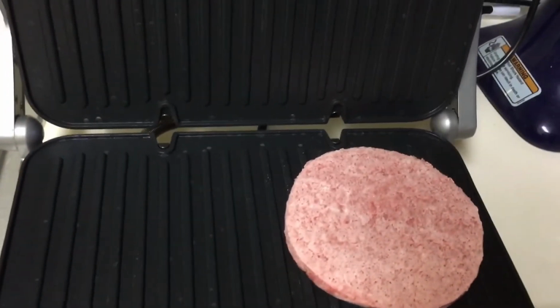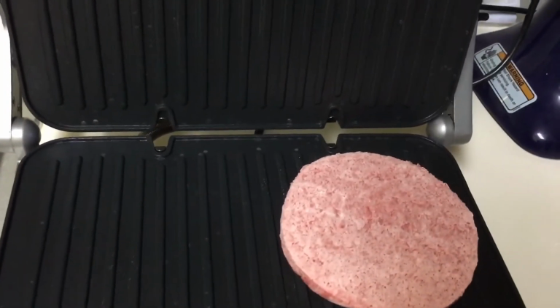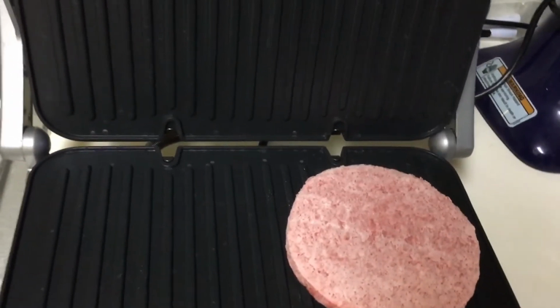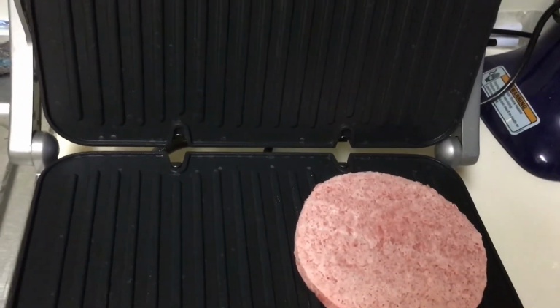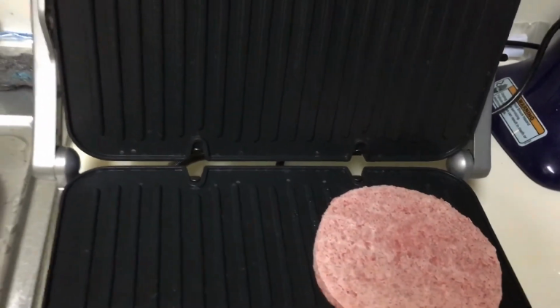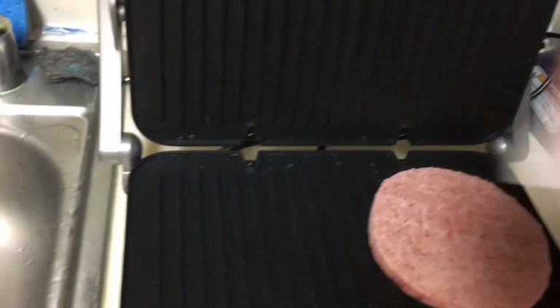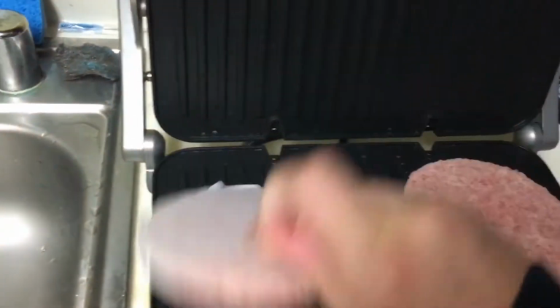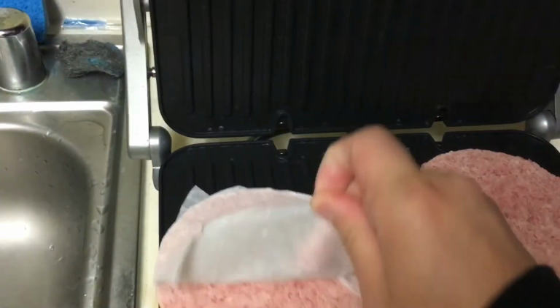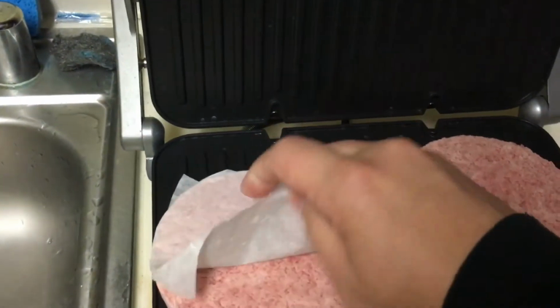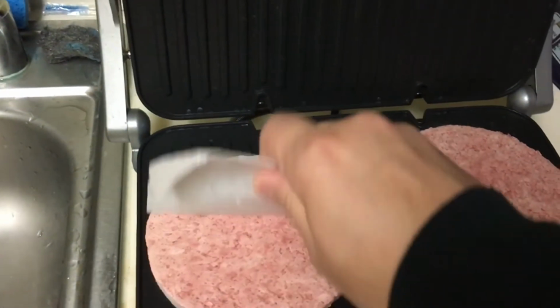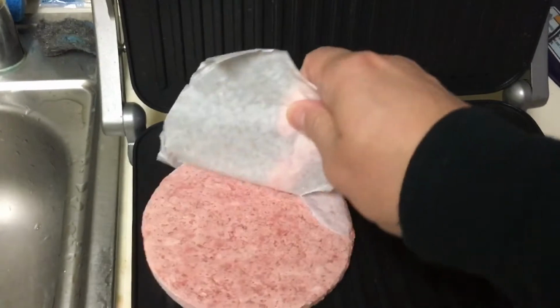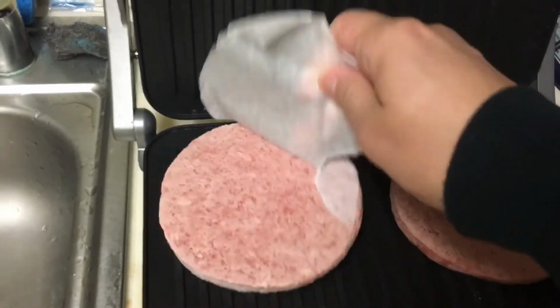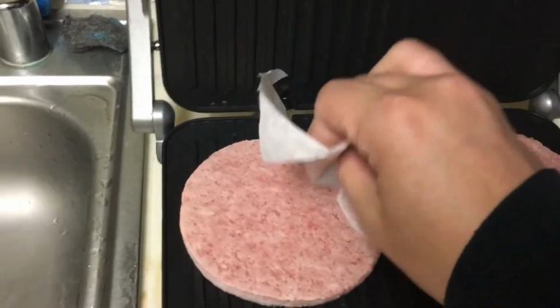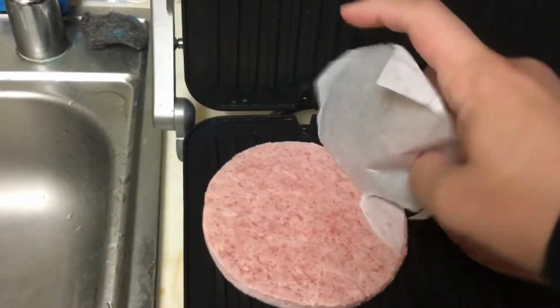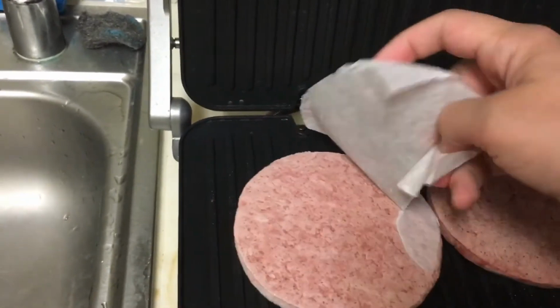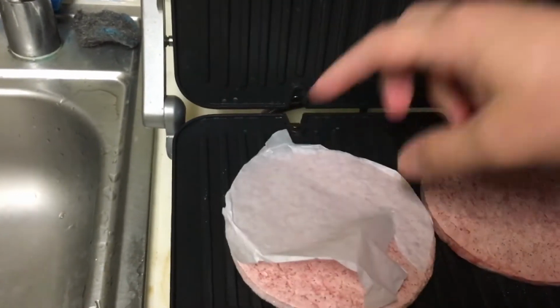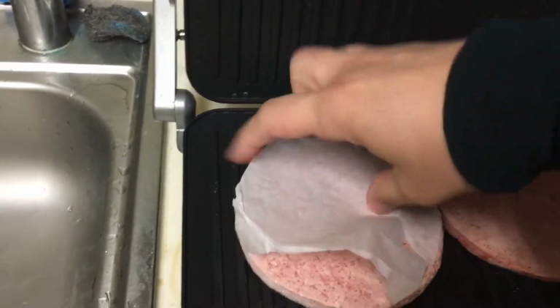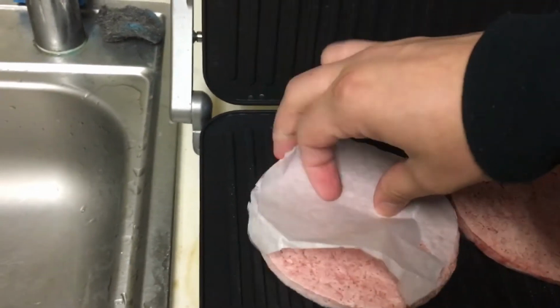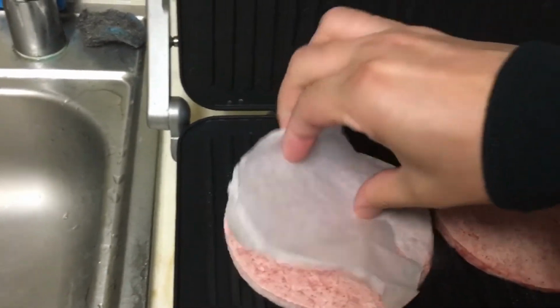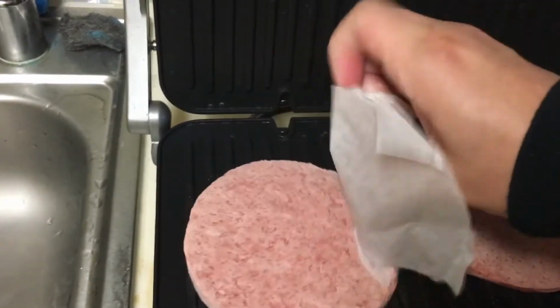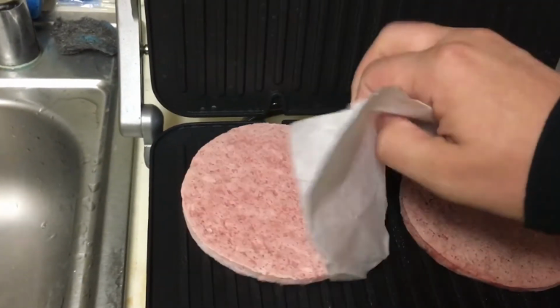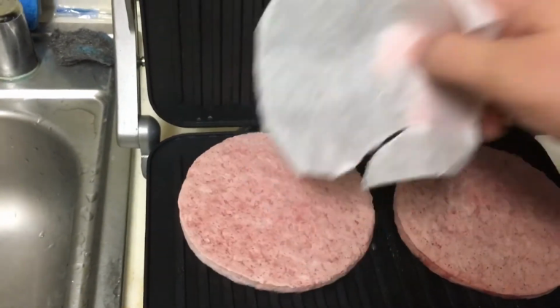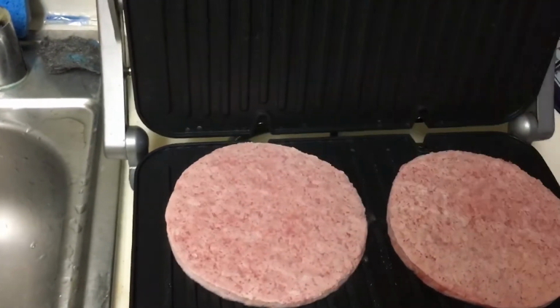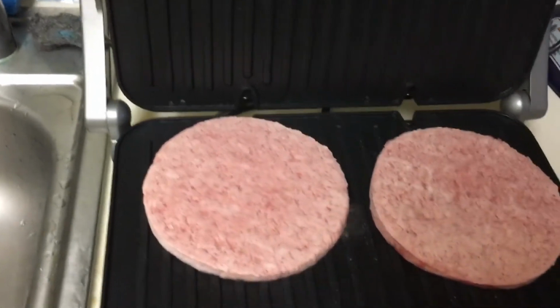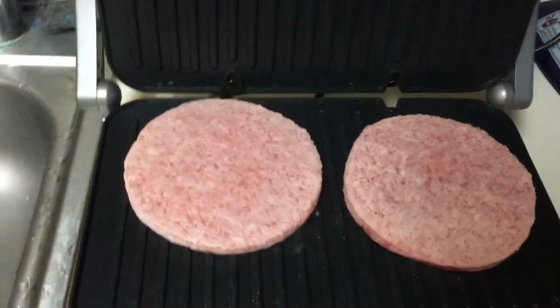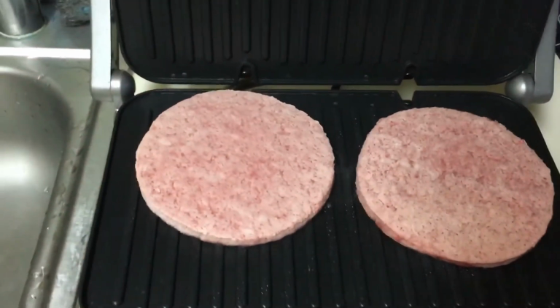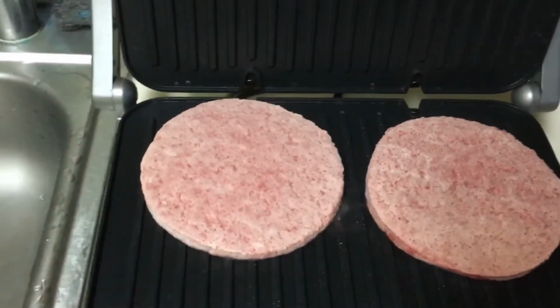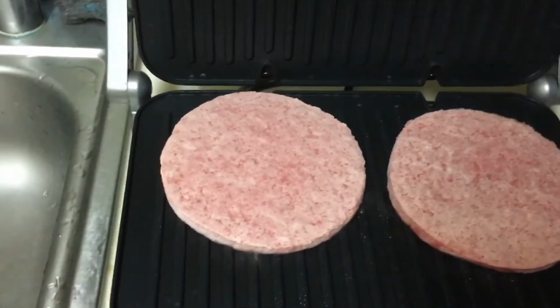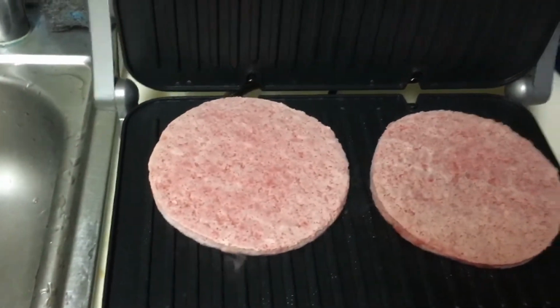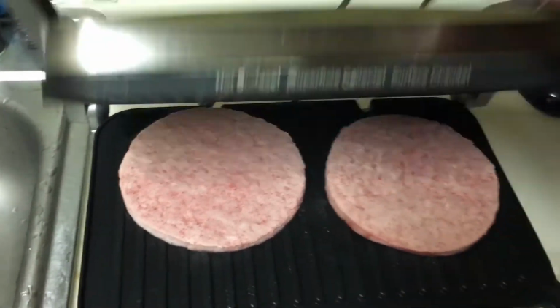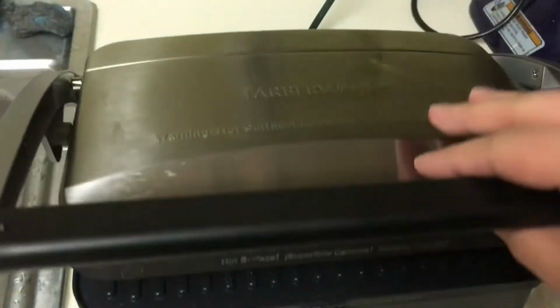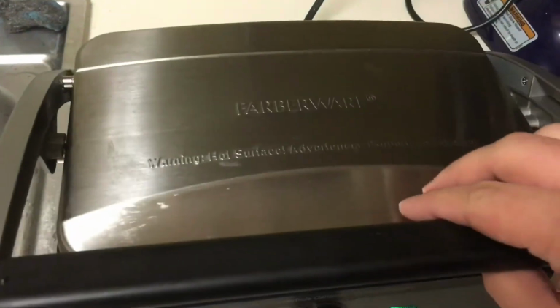I'll put one on for me as well. Make sure you get the paper off because you don't want to eat paper. Go ahead and place it like that.